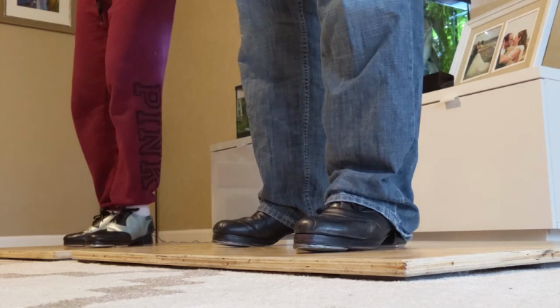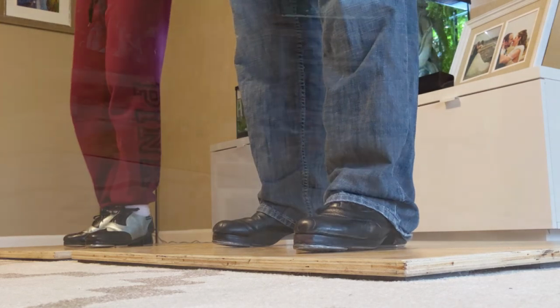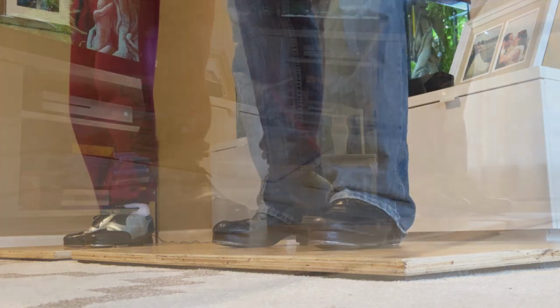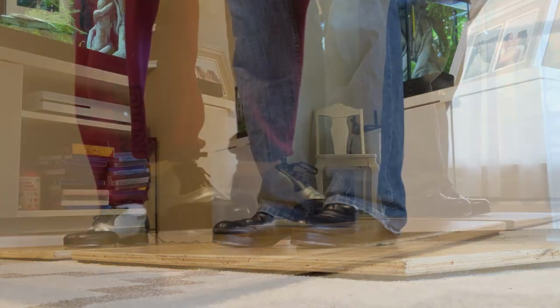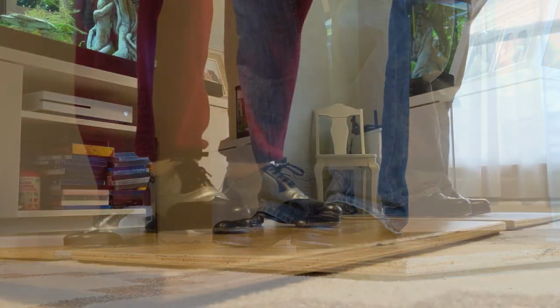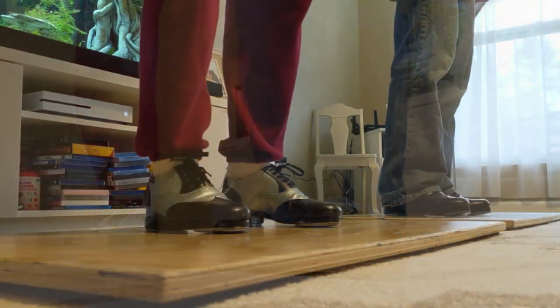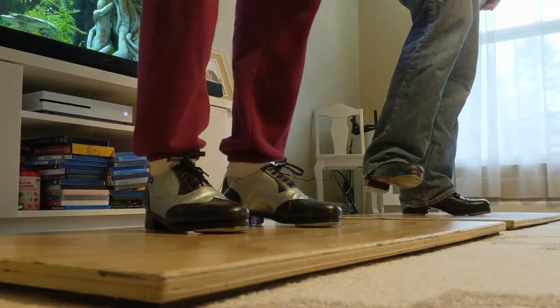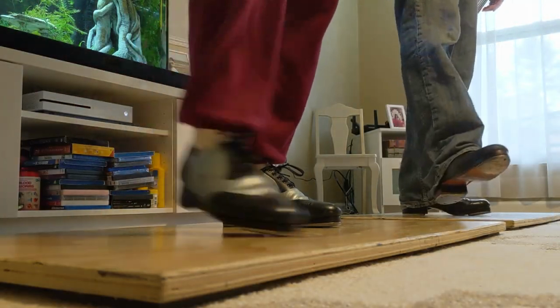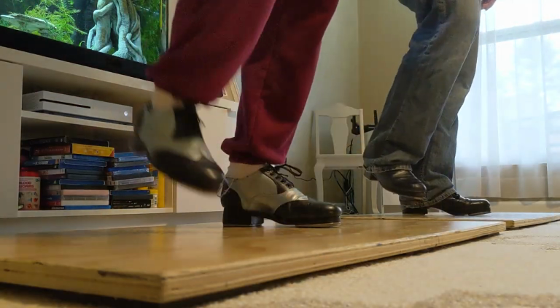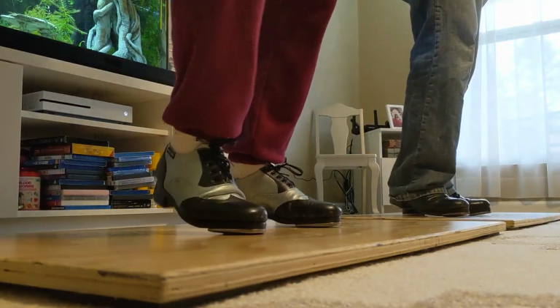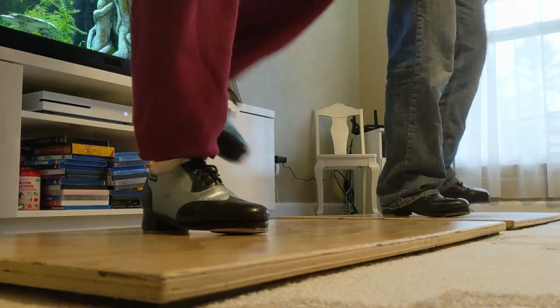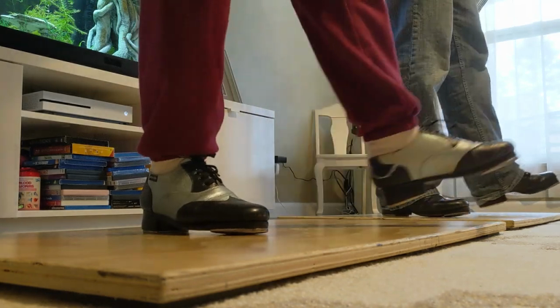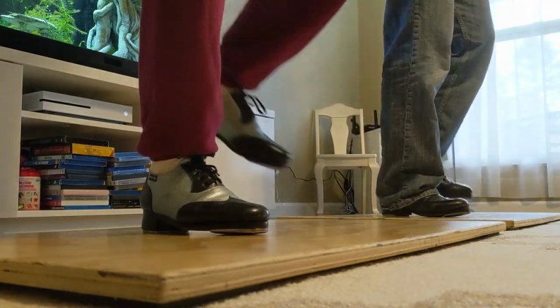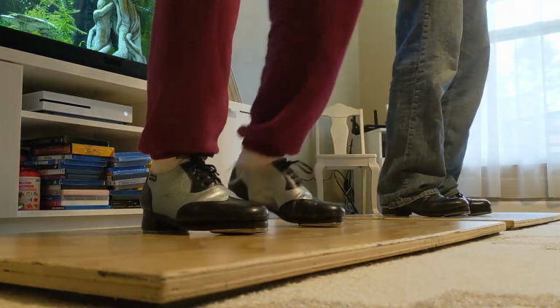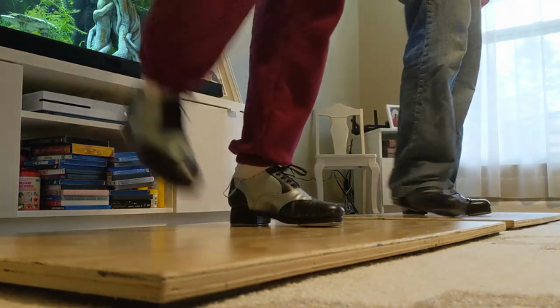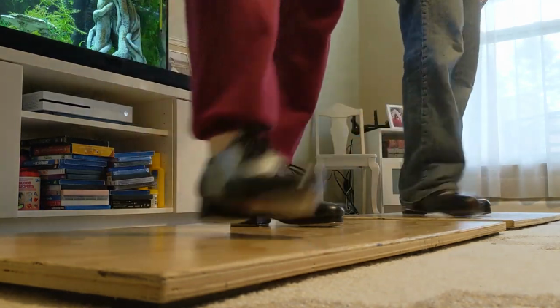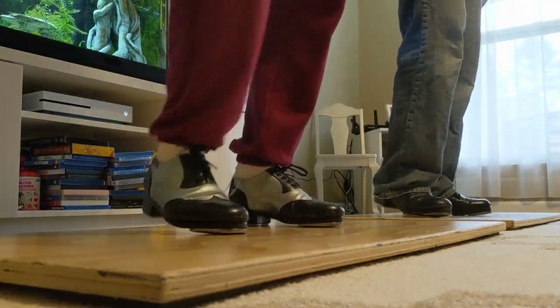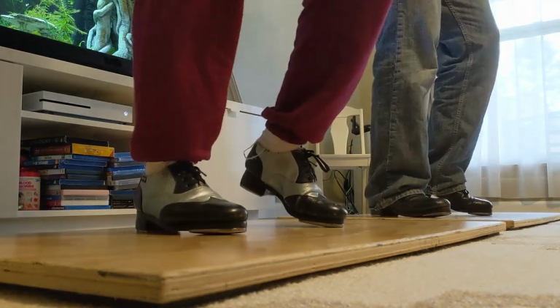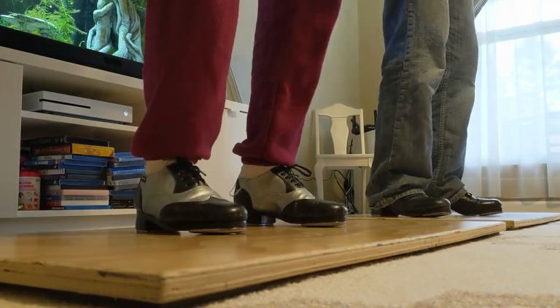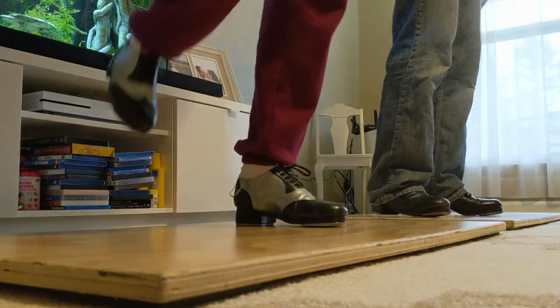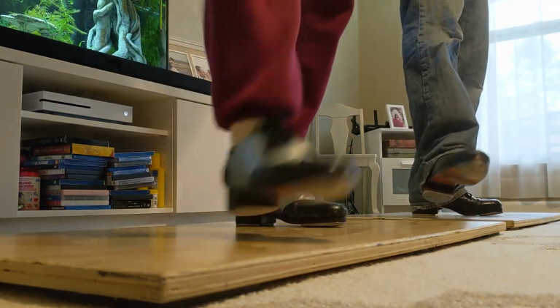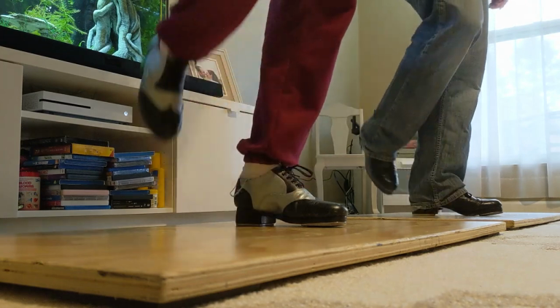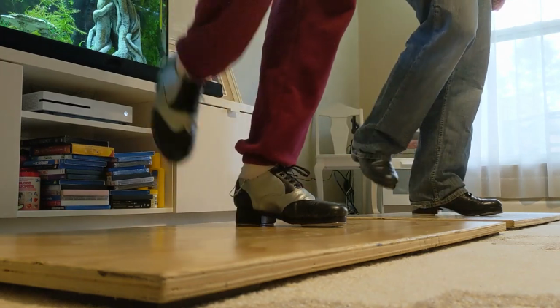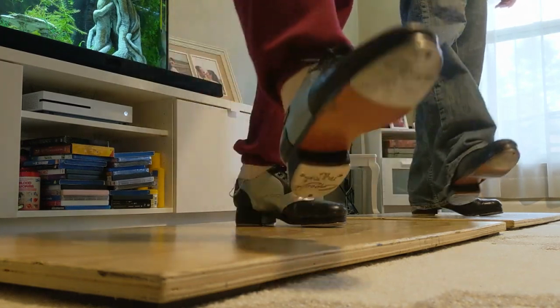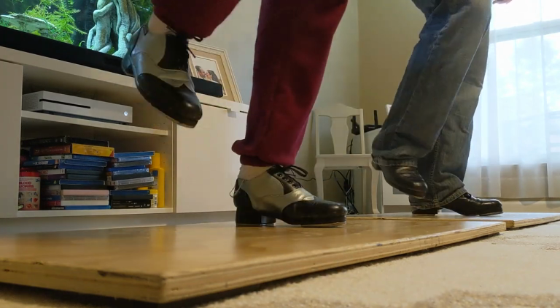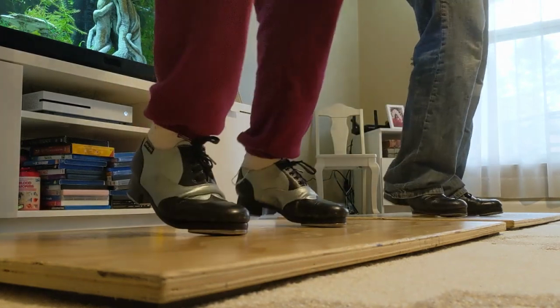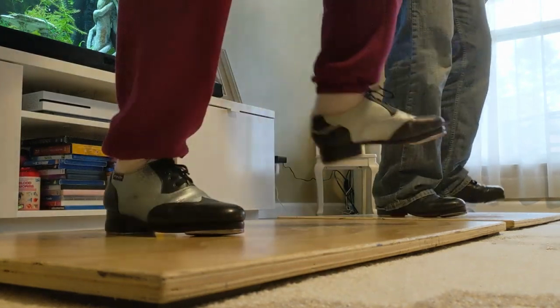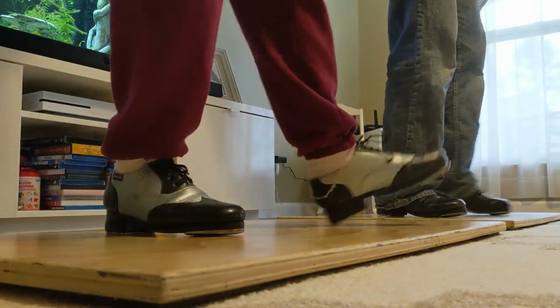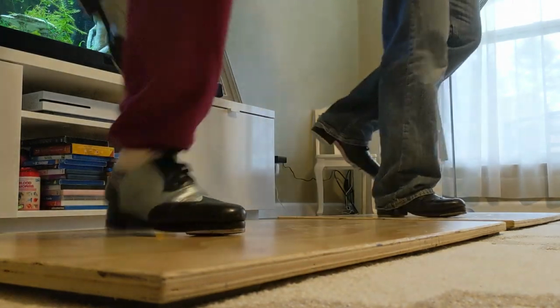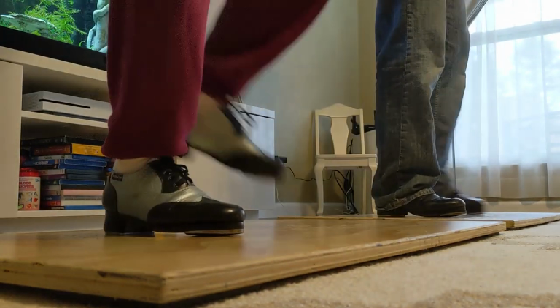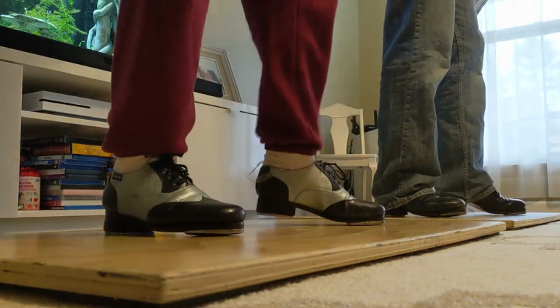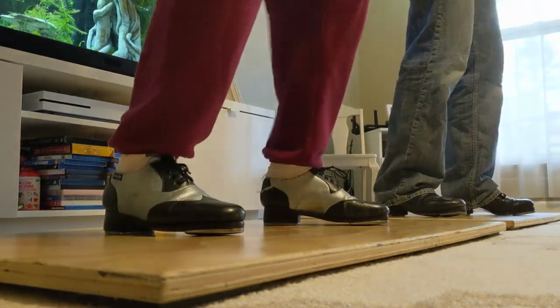One more time. Shuffle, step, heel, shuffle, step, heel, shuffle, step, heel, shuffle, tip, shuffle, step, heel, dig, sink, heel, fall, lap, heel.